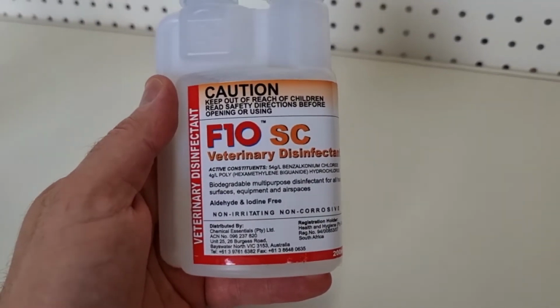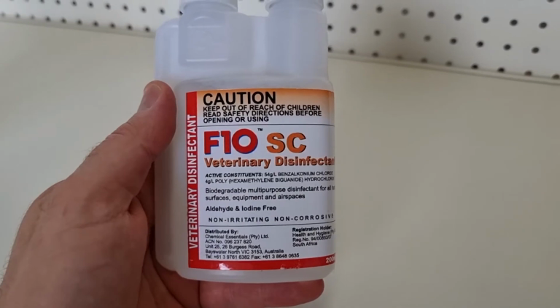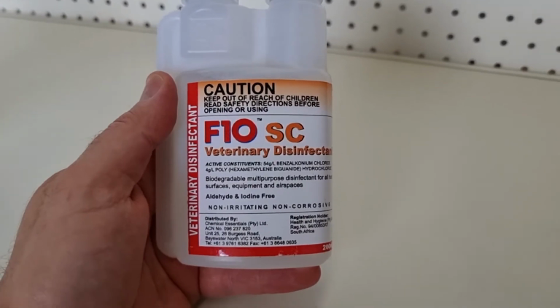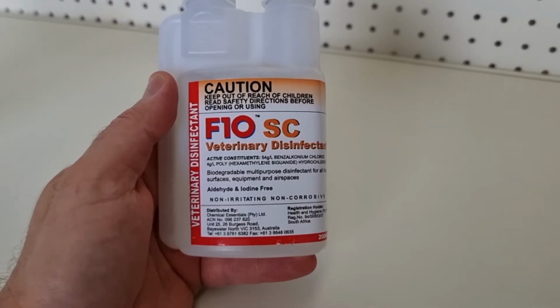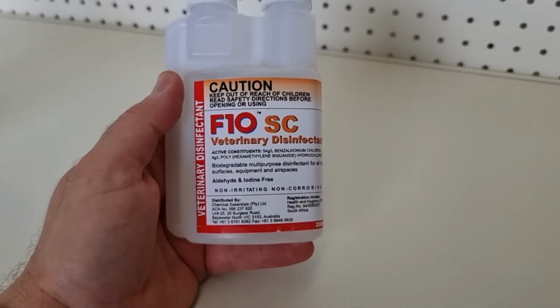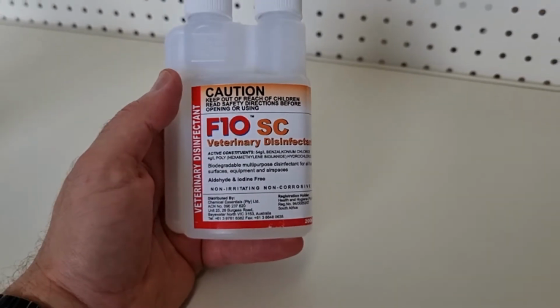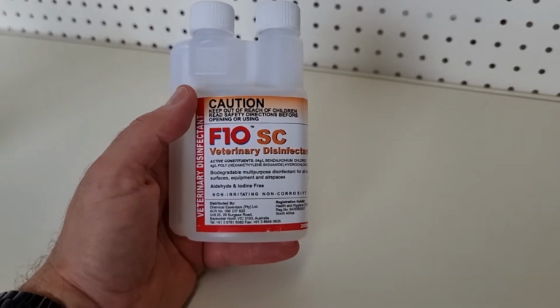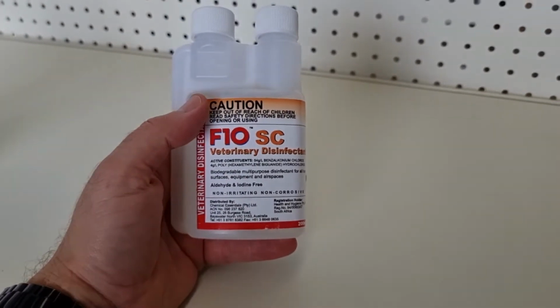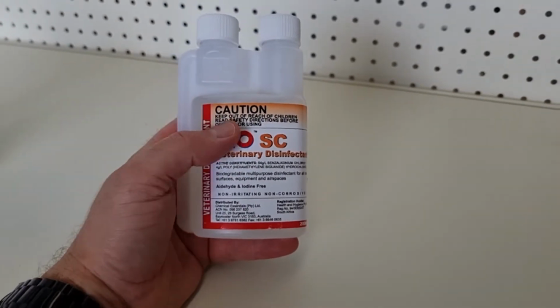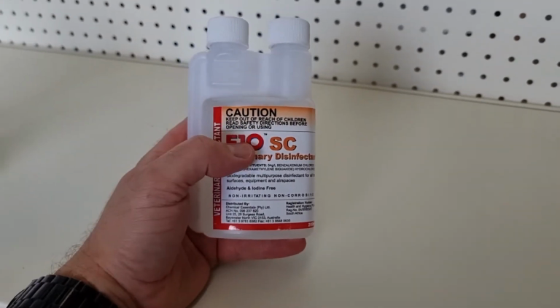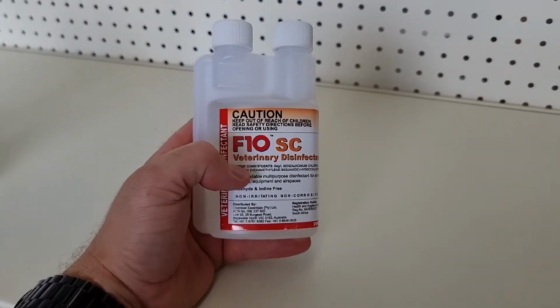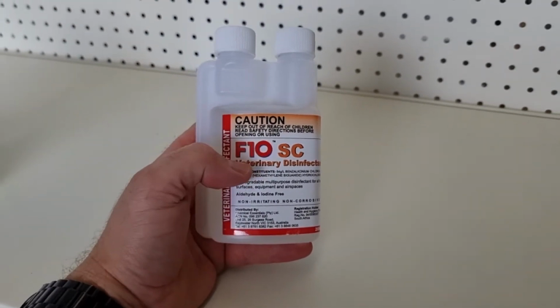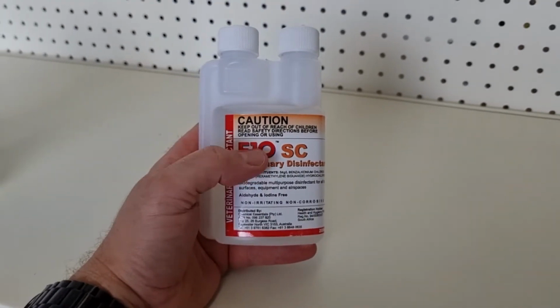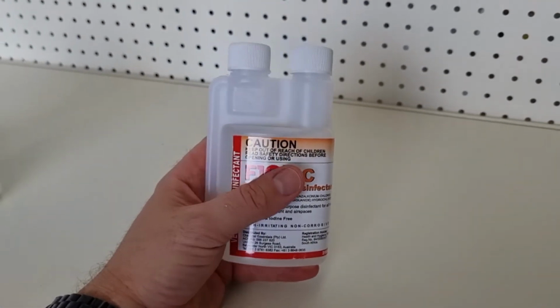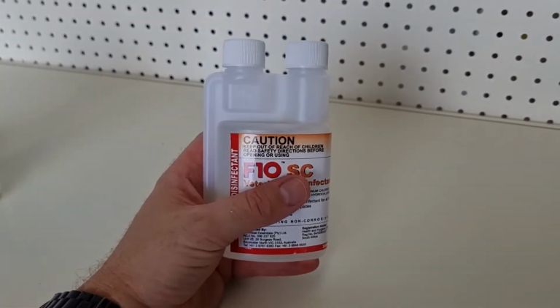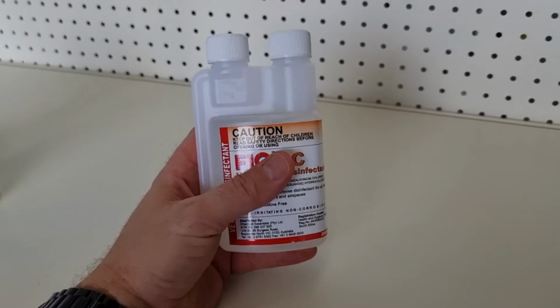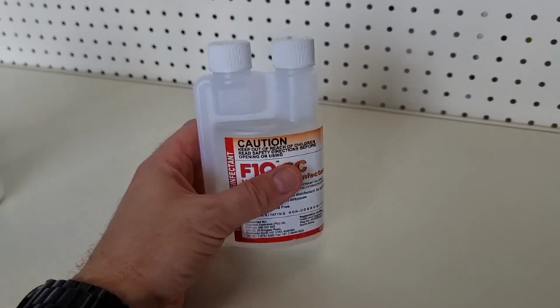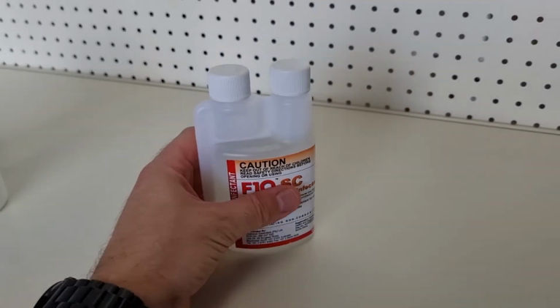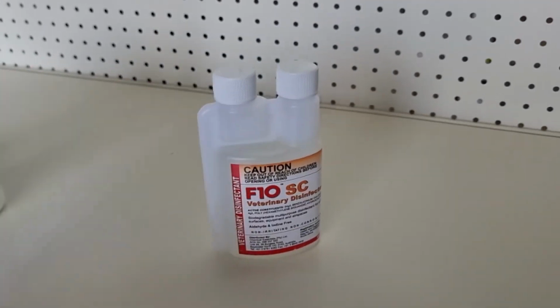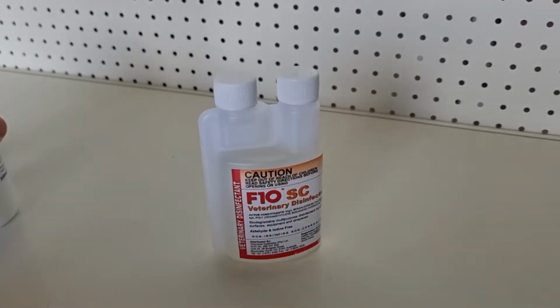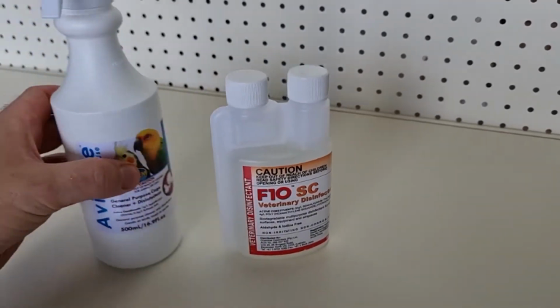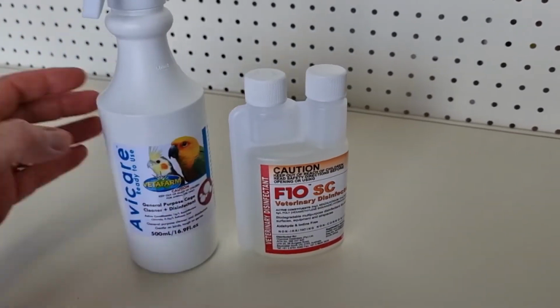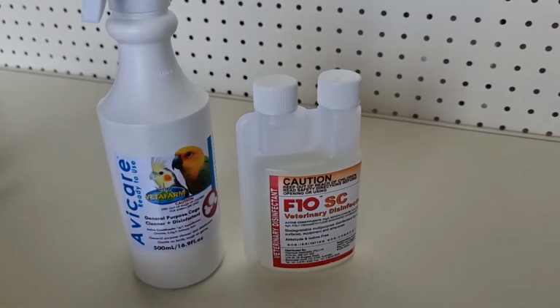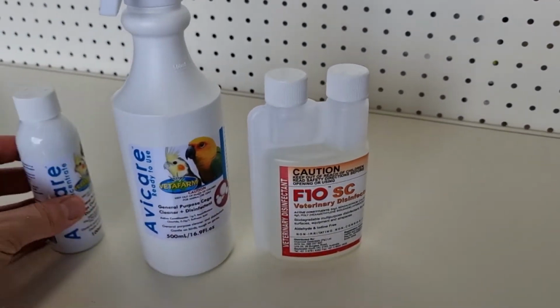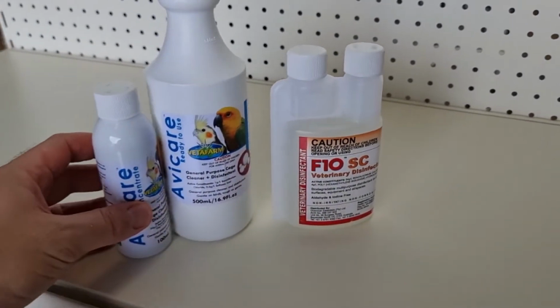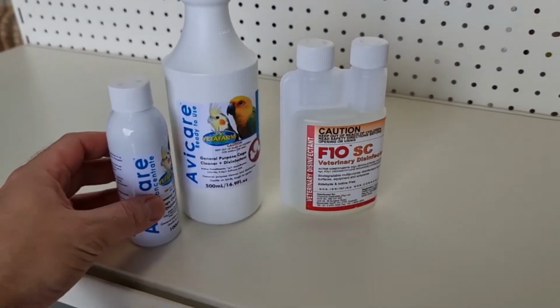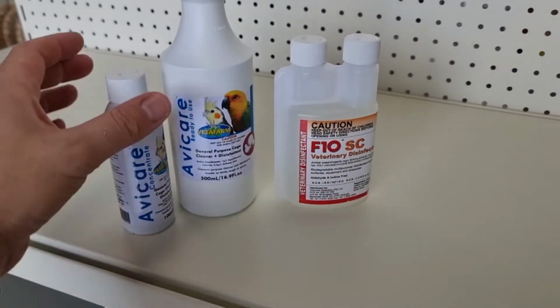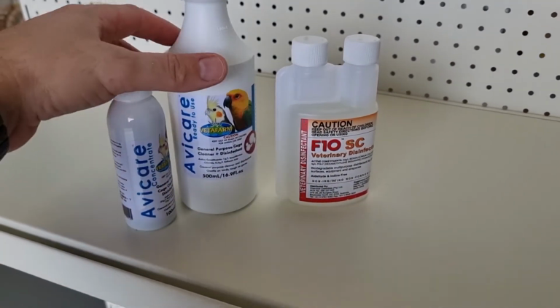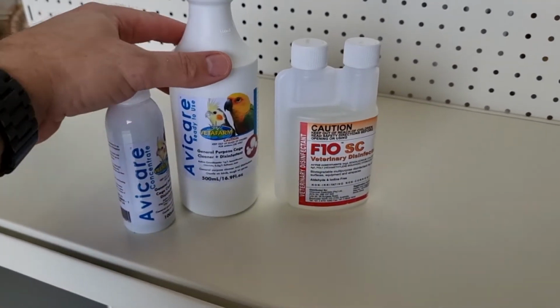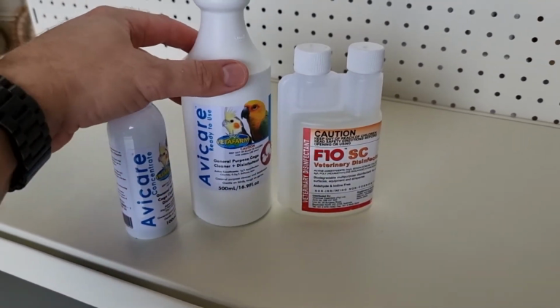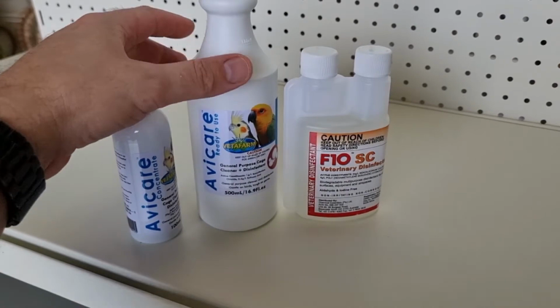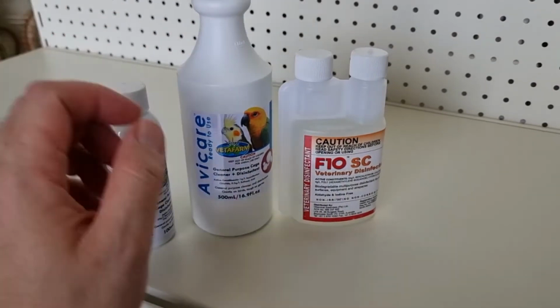It kills positive and negative gram bacteria — it kills so much stuff. And both of them are completely safe for birds, so it's not going to harm your birds at all.